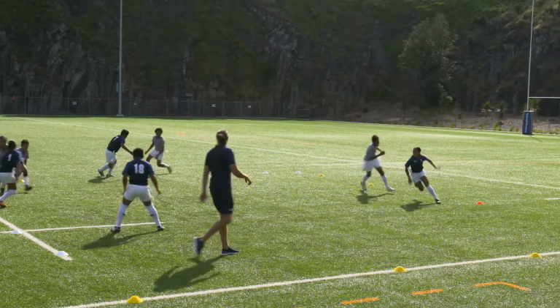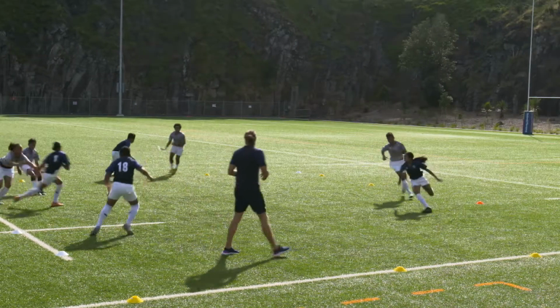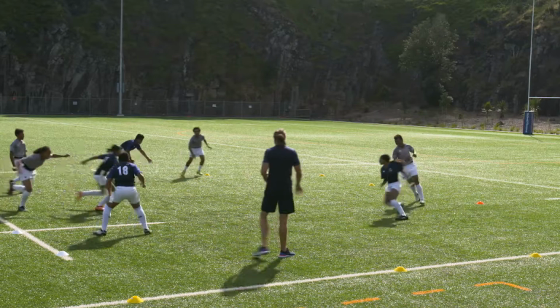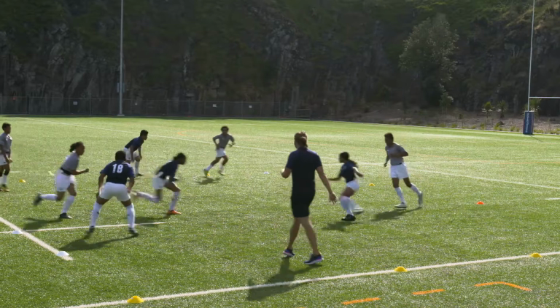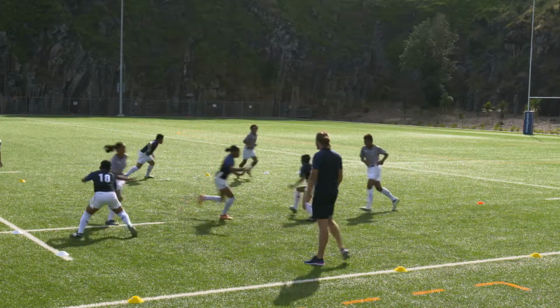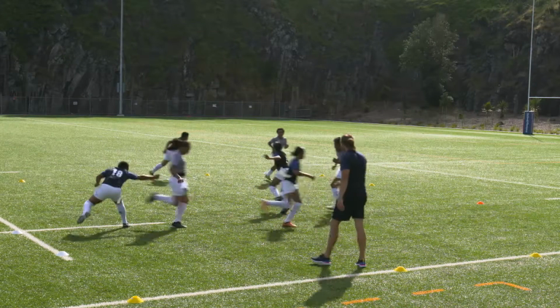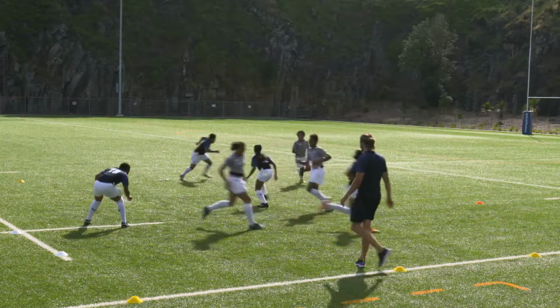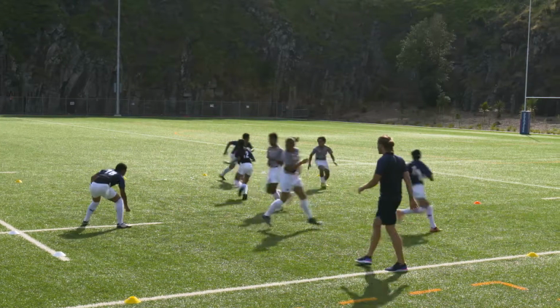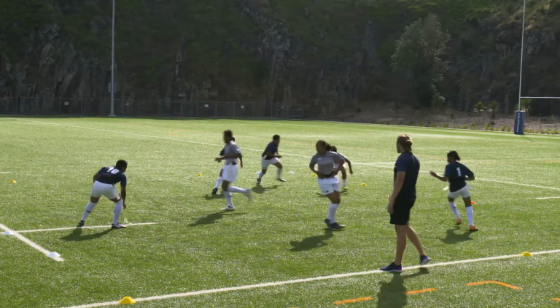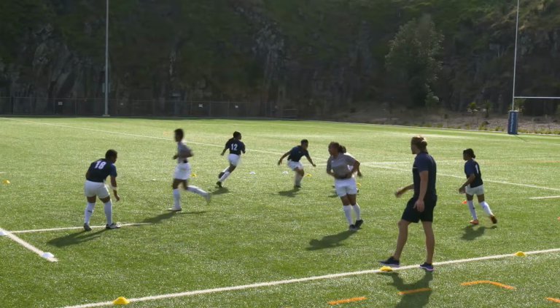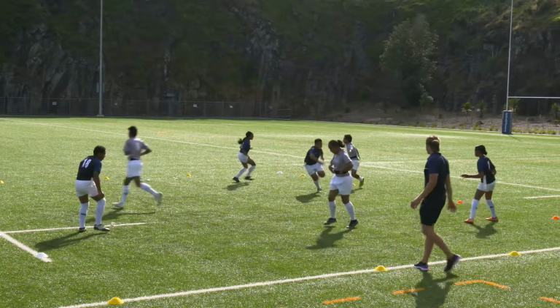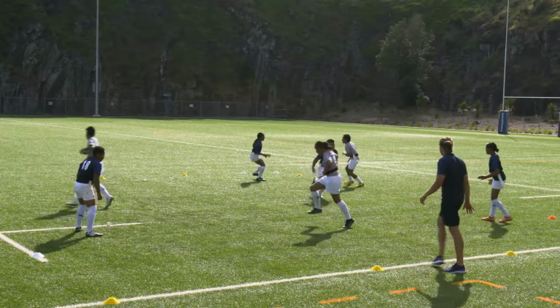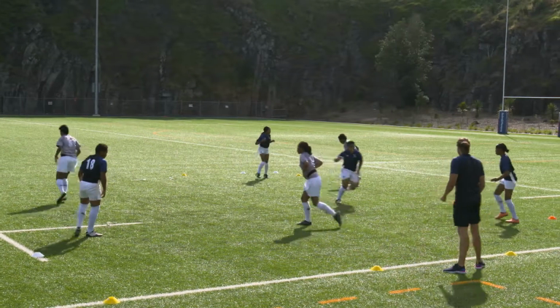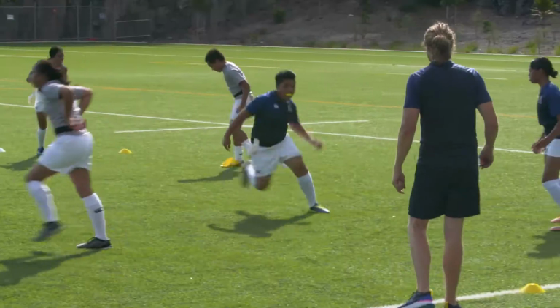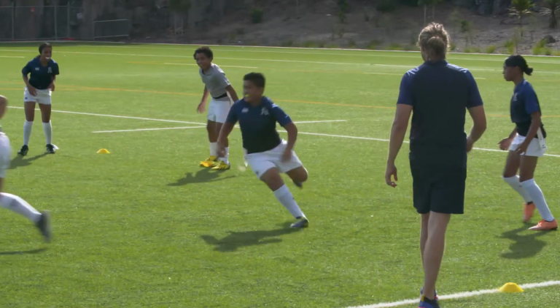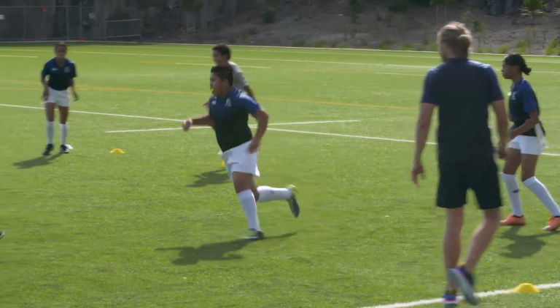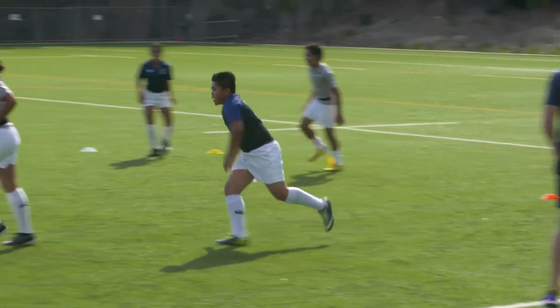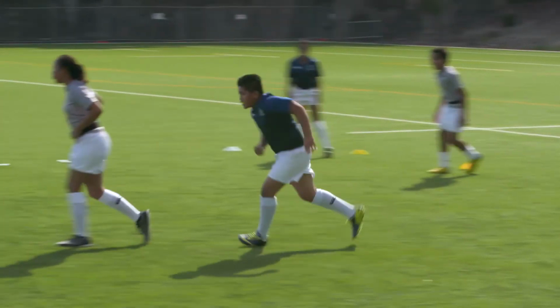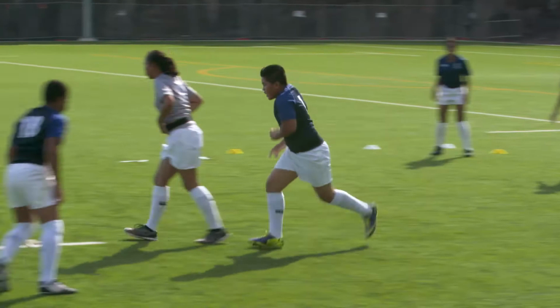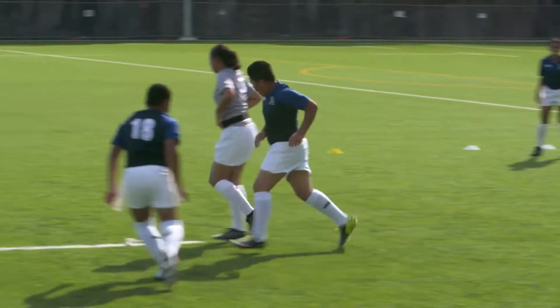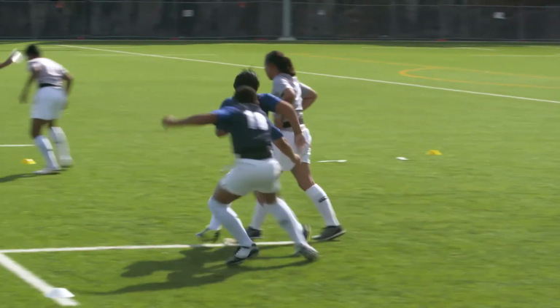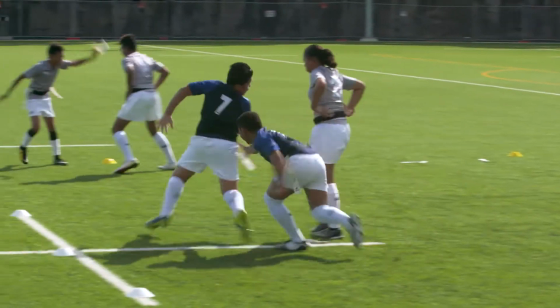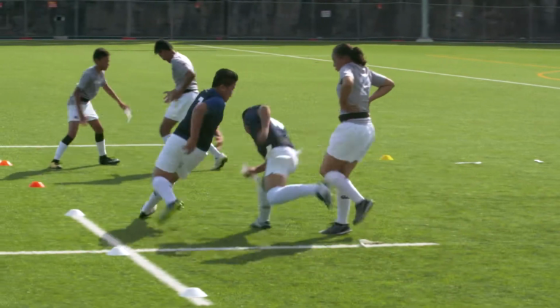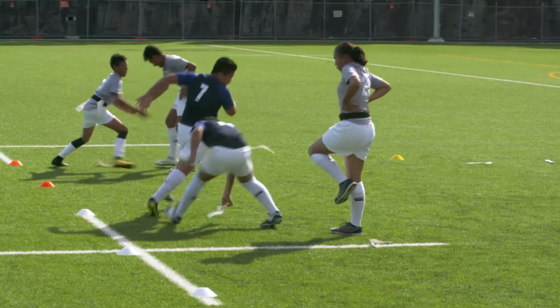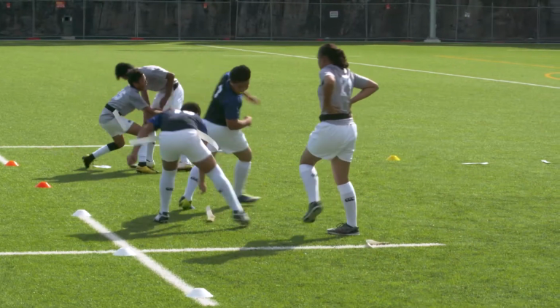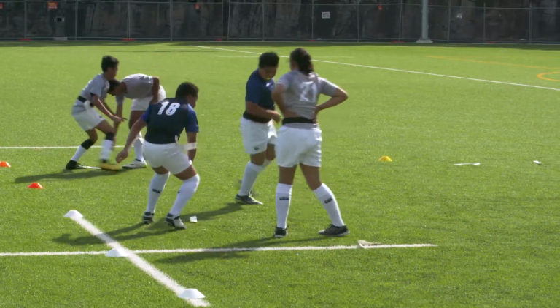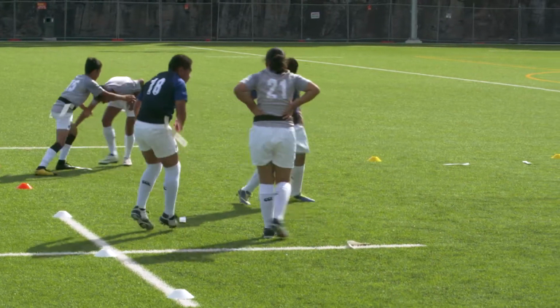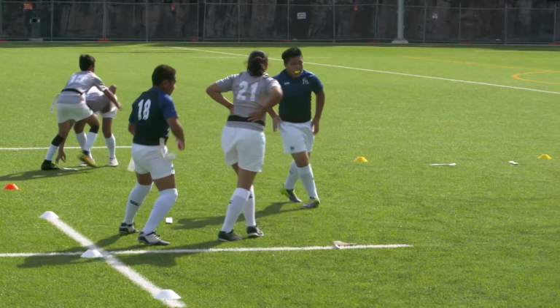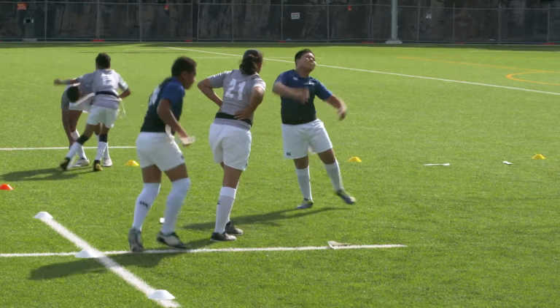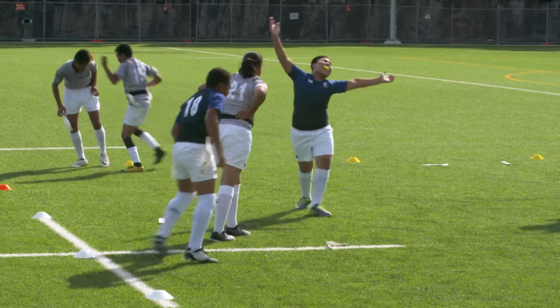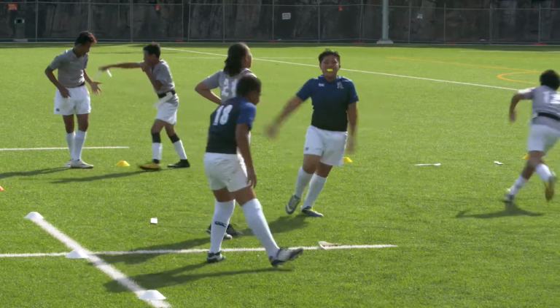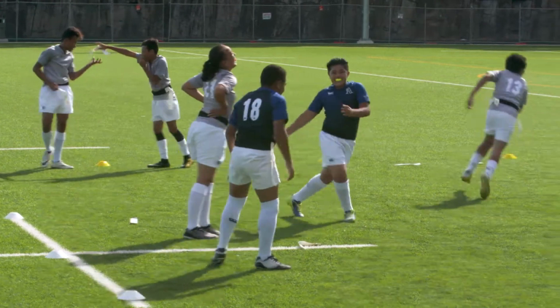Watch for players getting low before ripping, with their knees bent, back straight and head up. Also keep an eye out for players trying to get their feet as close as possible to the player they are trying to rip.